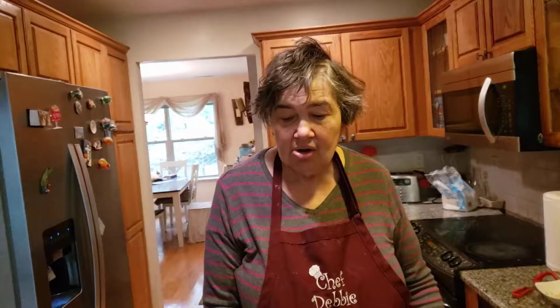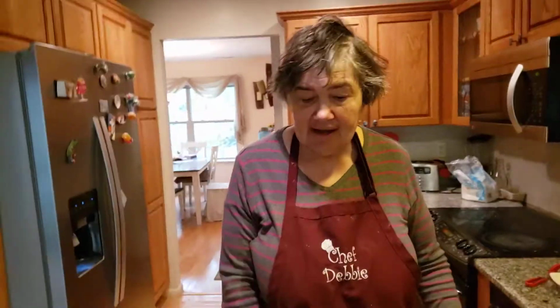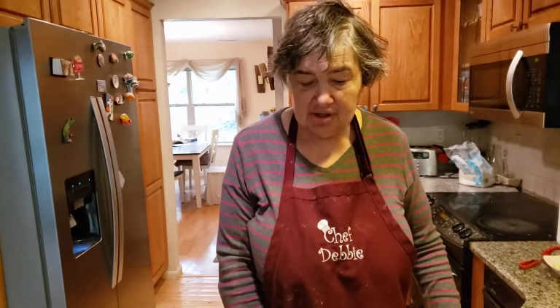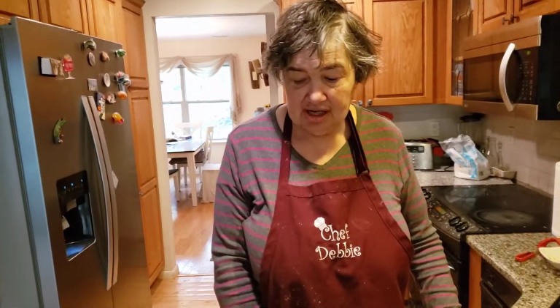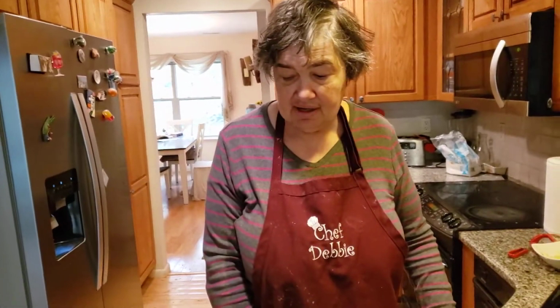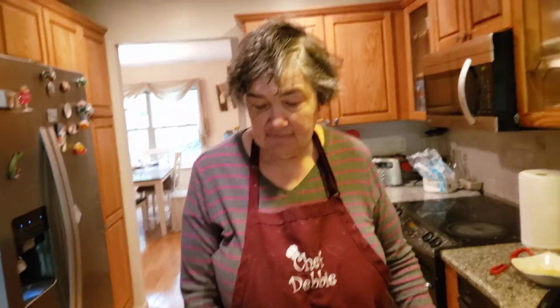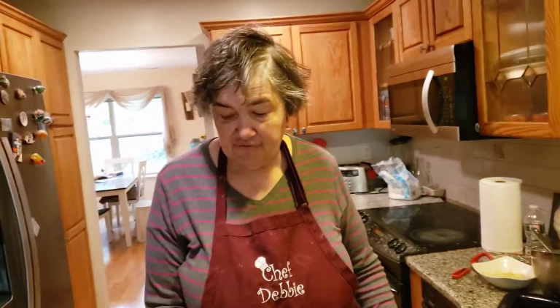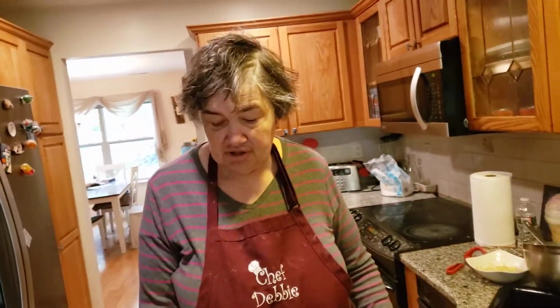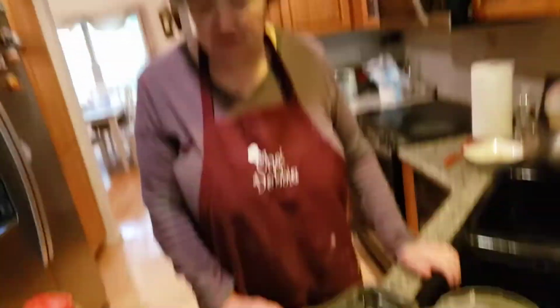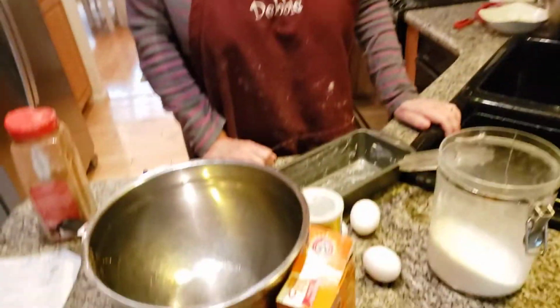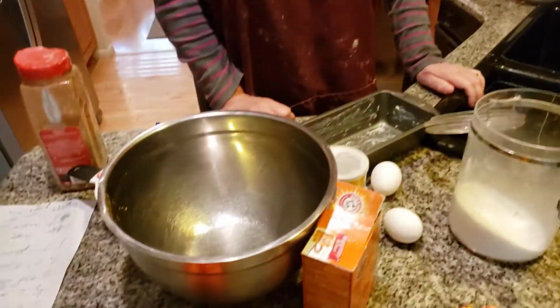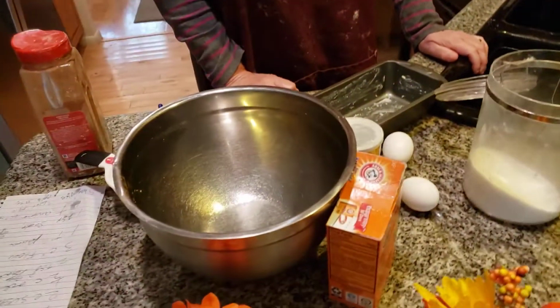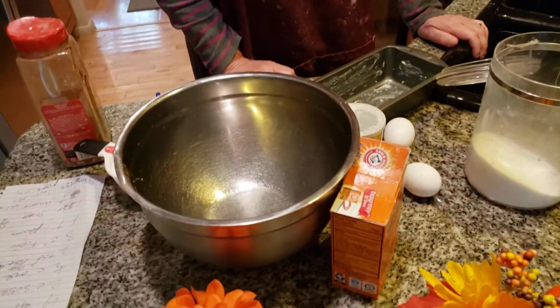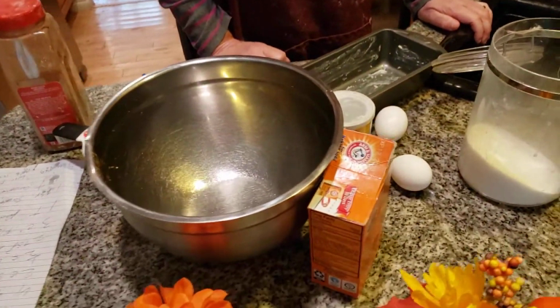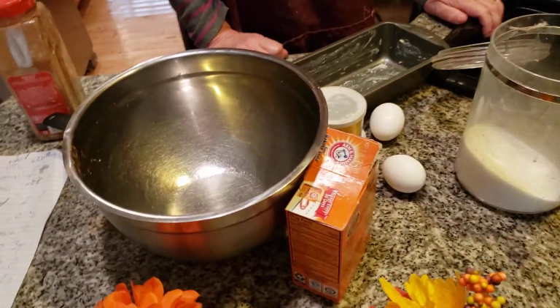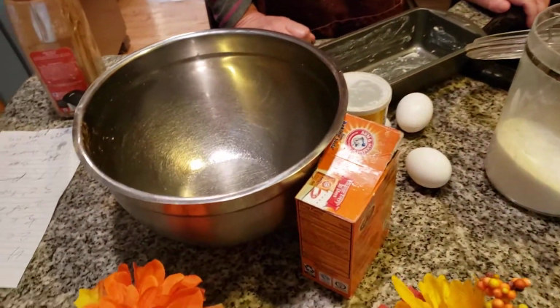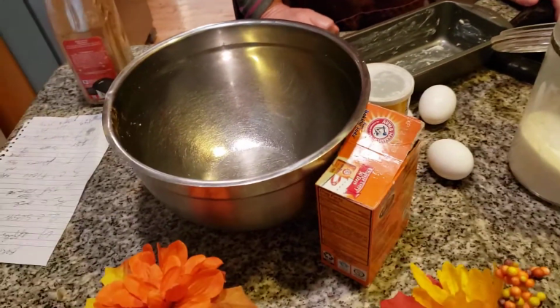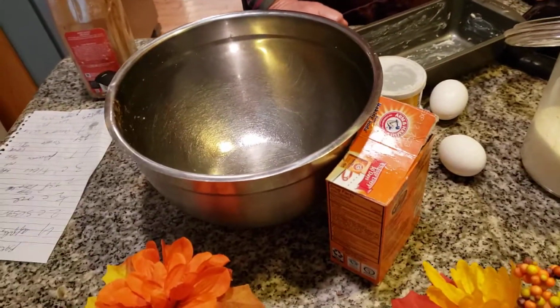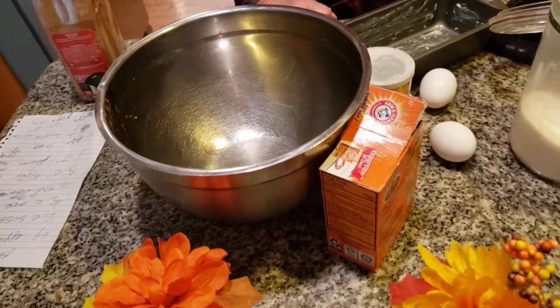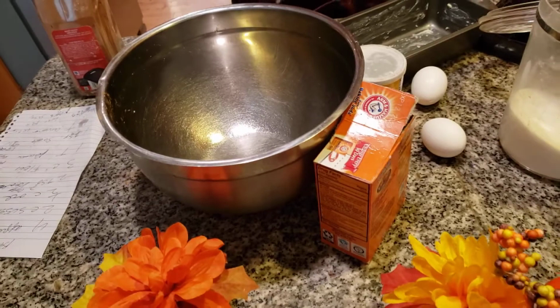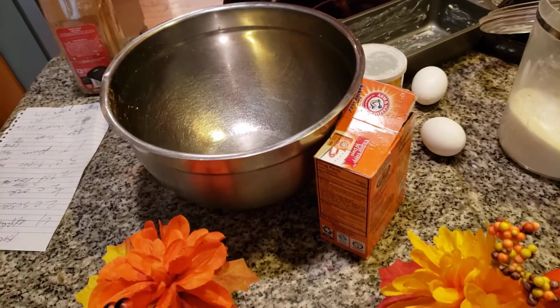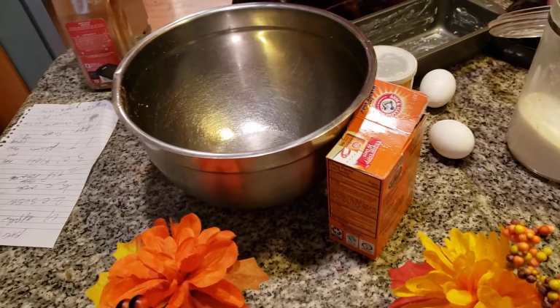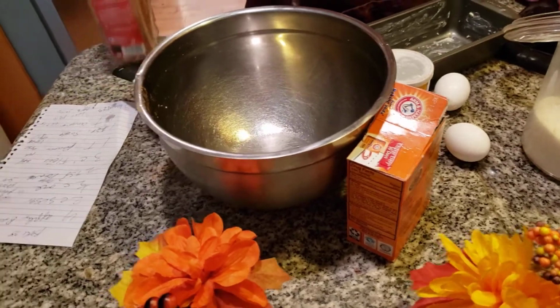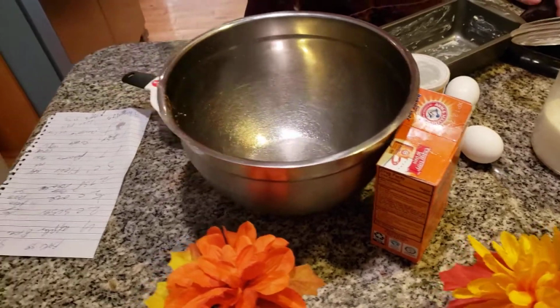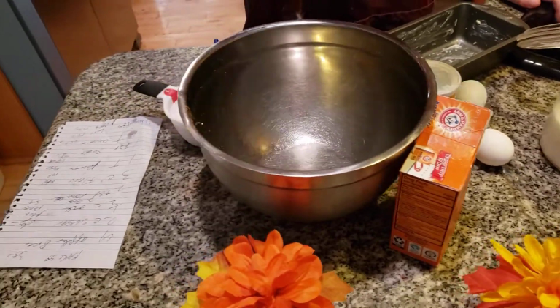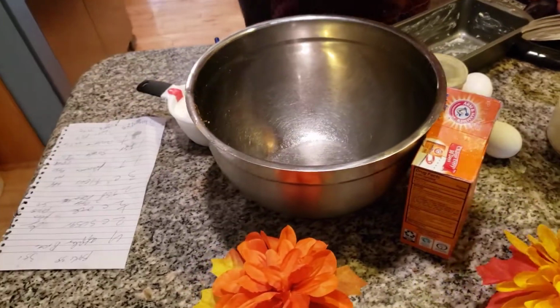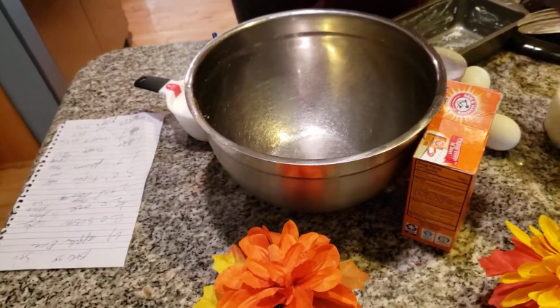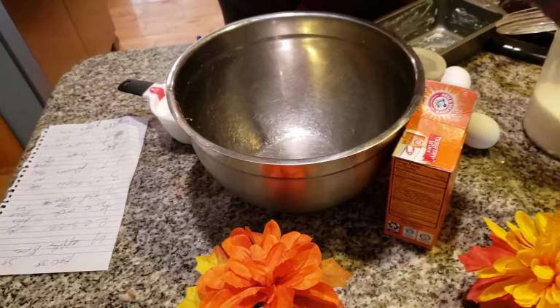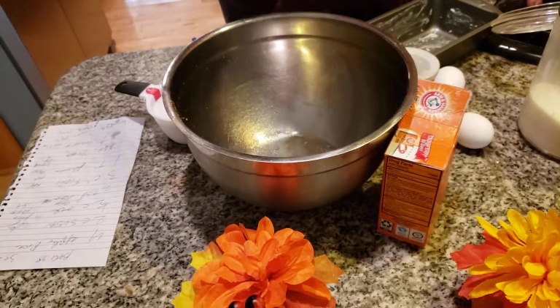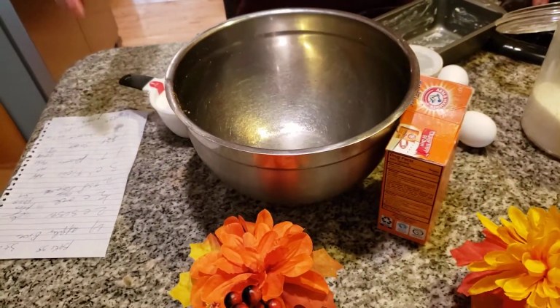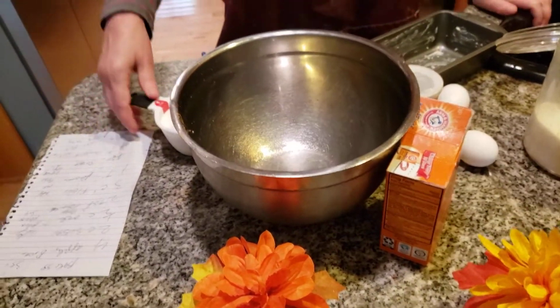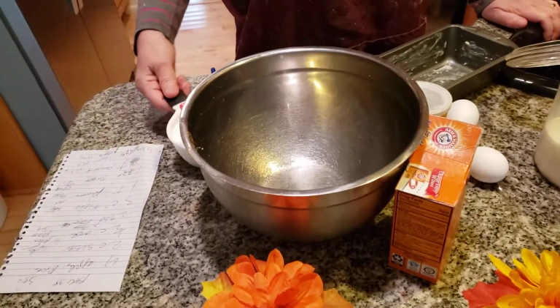Hi everybody! Today I'm making something delicious — a wonderful apple bread. There's nothing better than smelling apple bread as it bakes in your oven. It's wonderful.